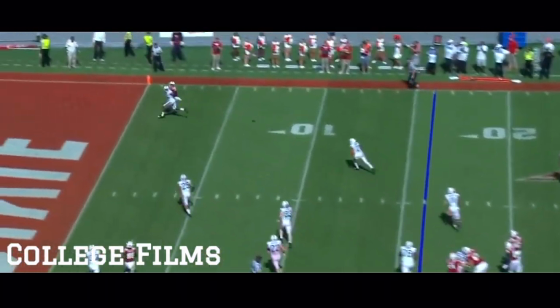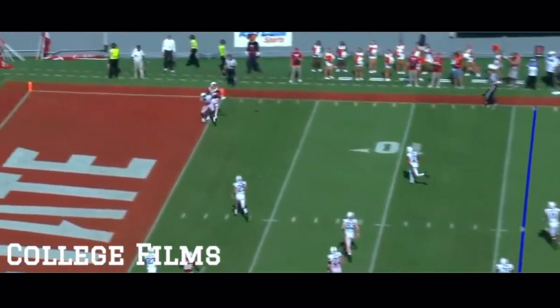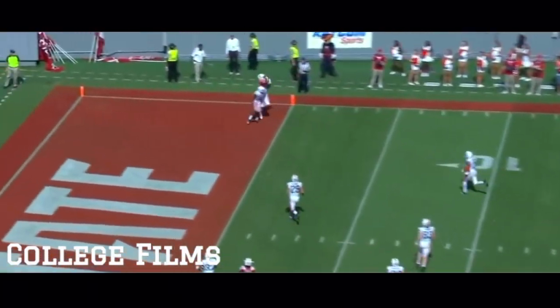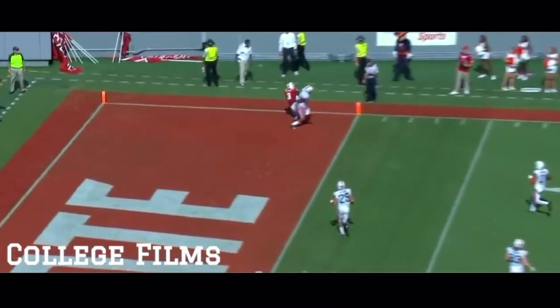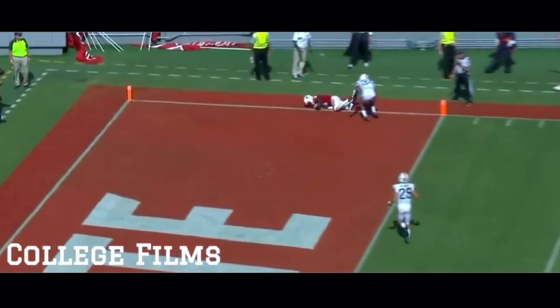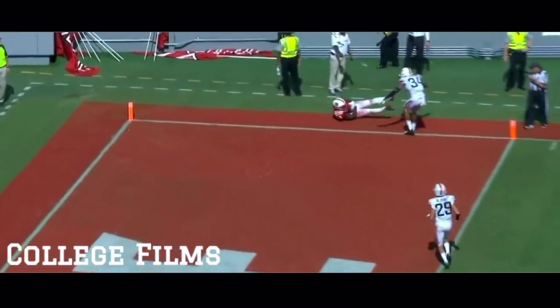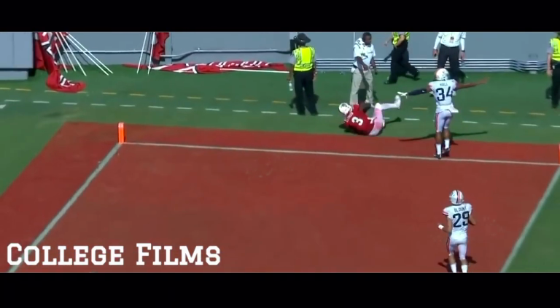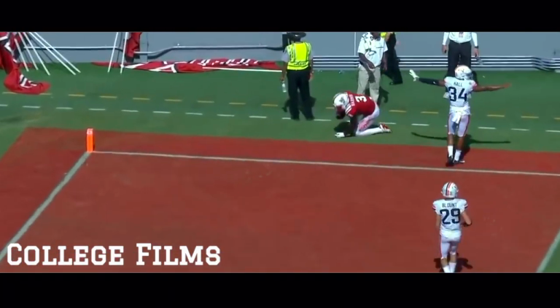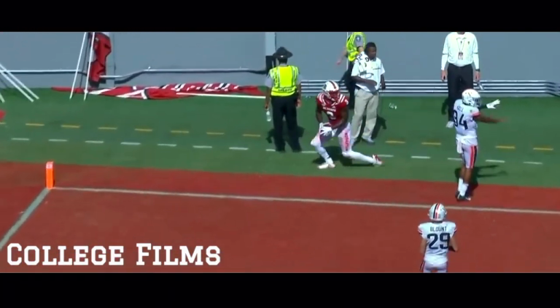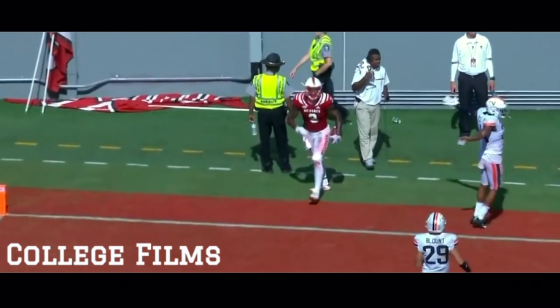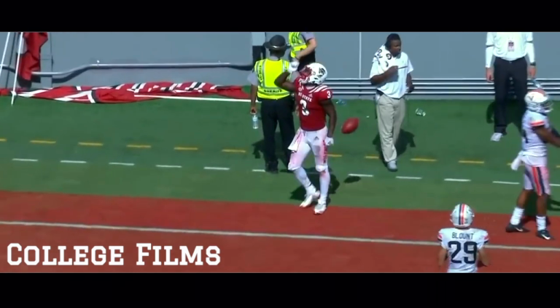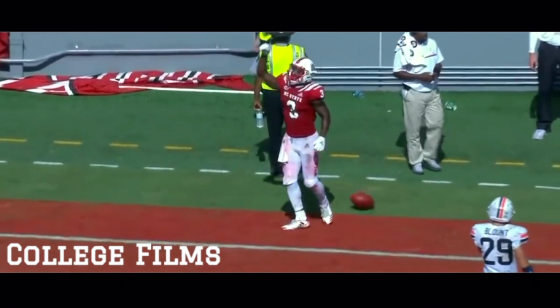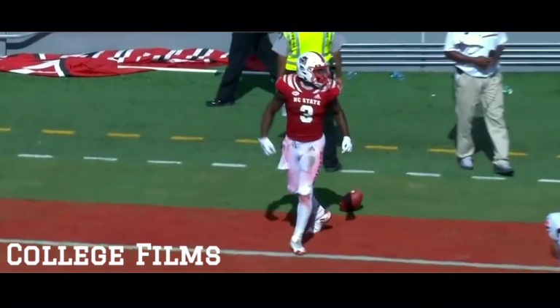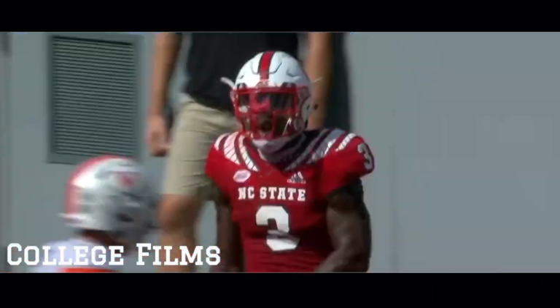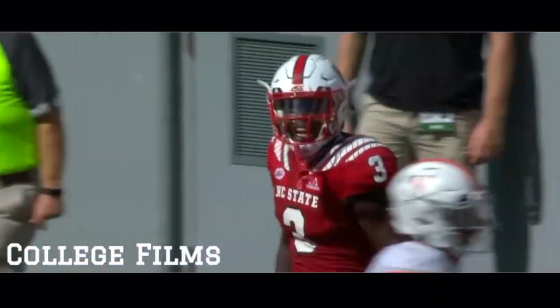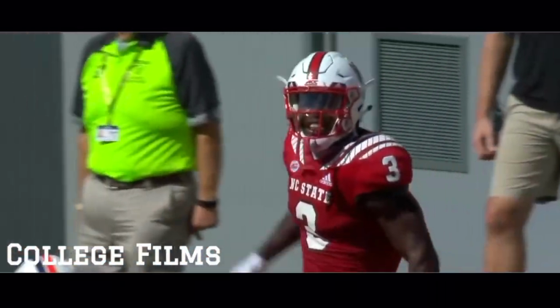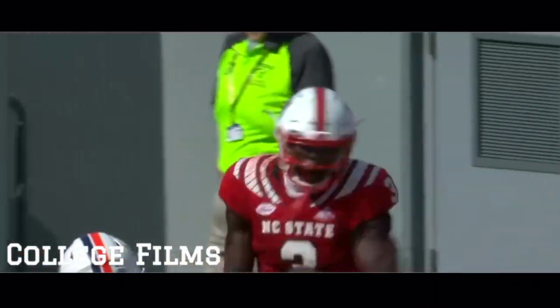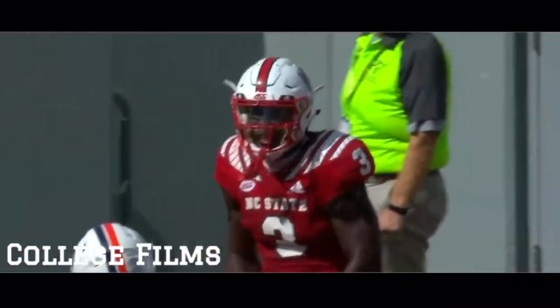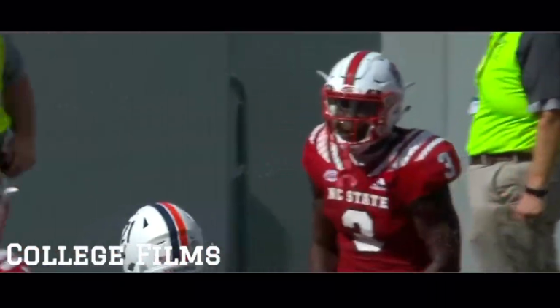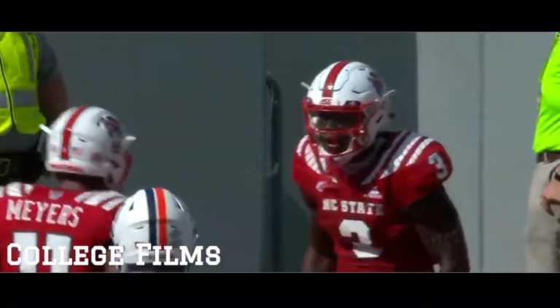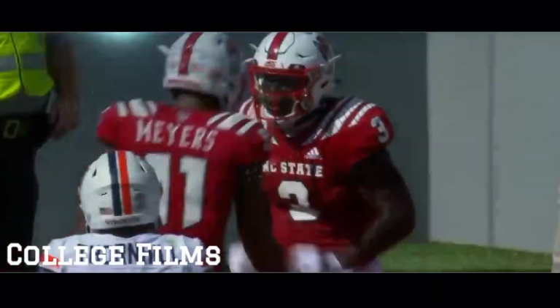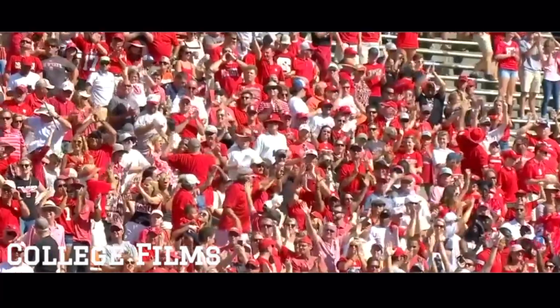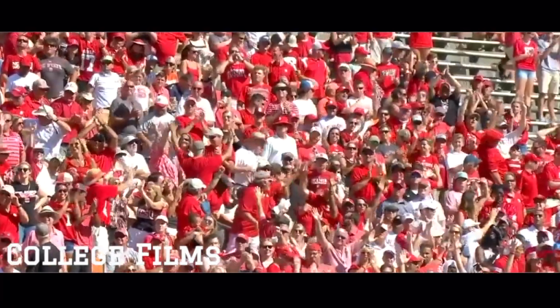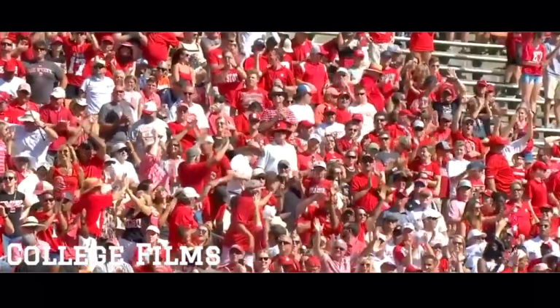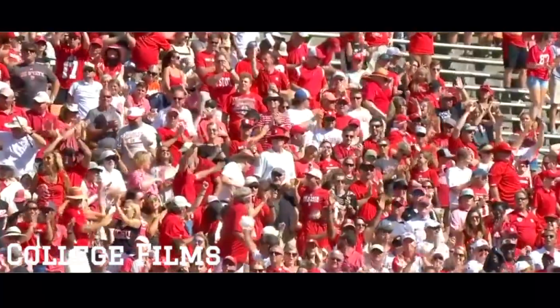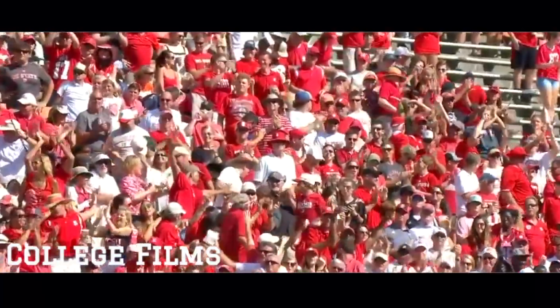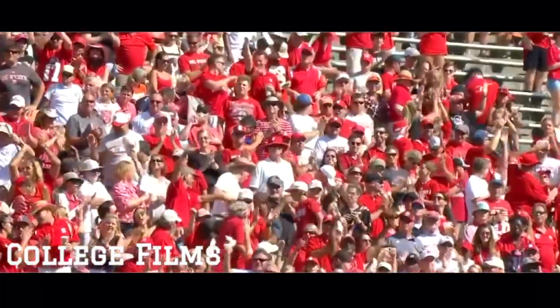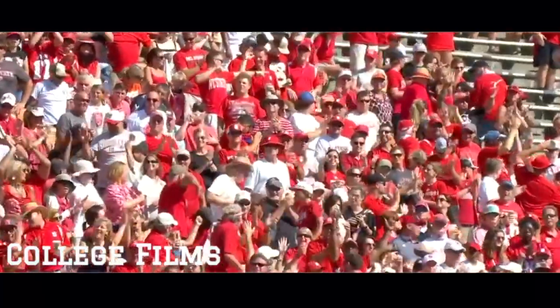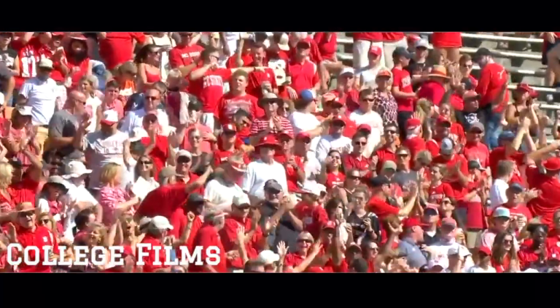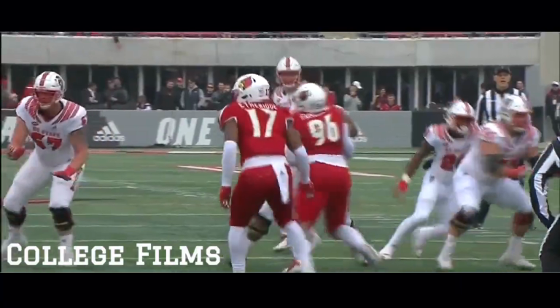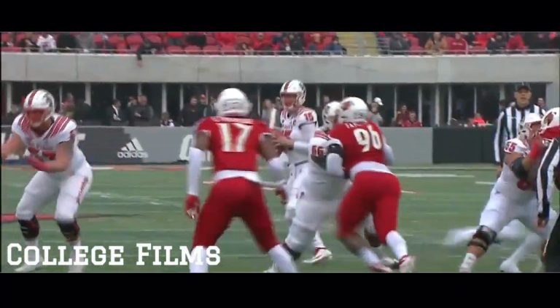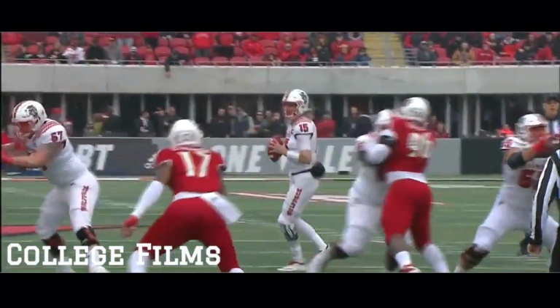Towards the end zone, front corner, adjusting to the ball and a touchdown. Kelvin Harmon for the Wolfpack, 16 yards from Ryan Finley for the score to Kelvin Harmon.